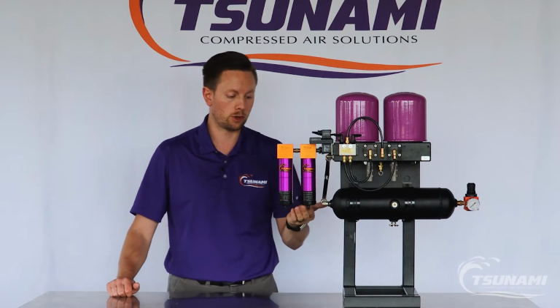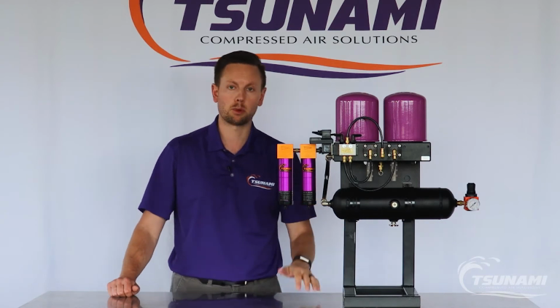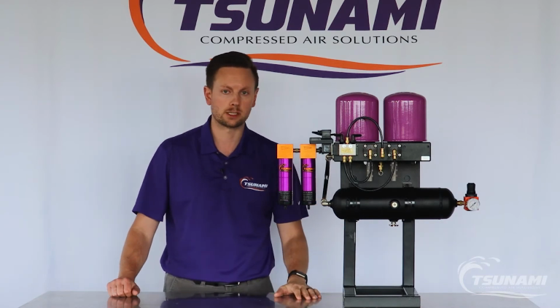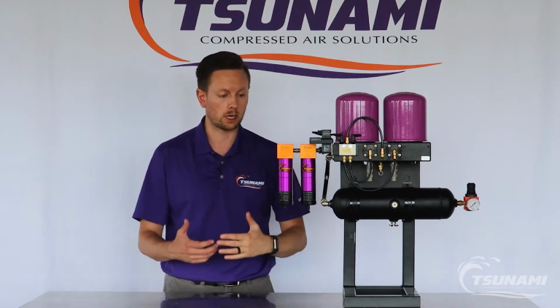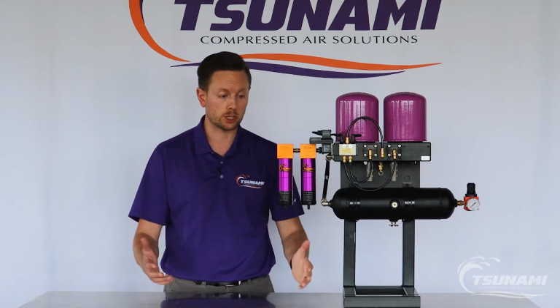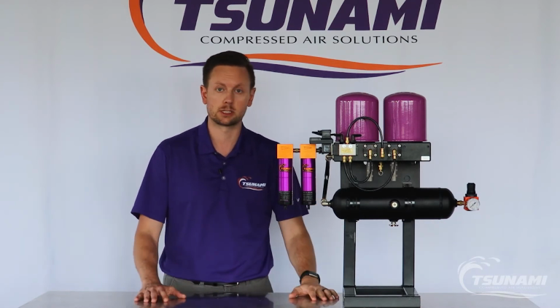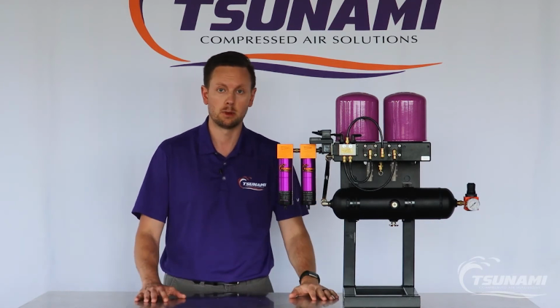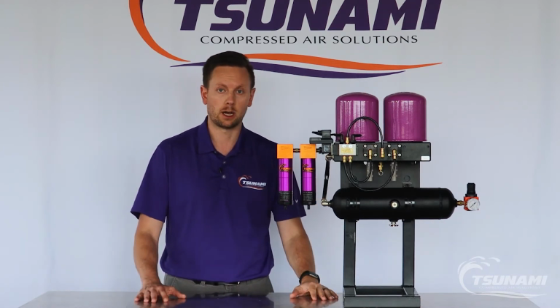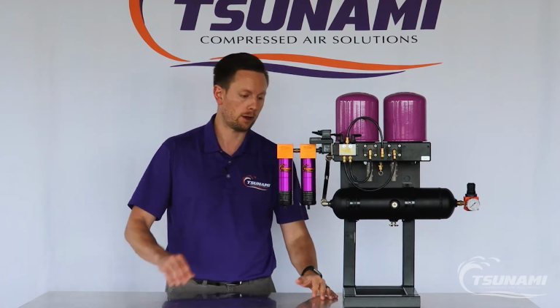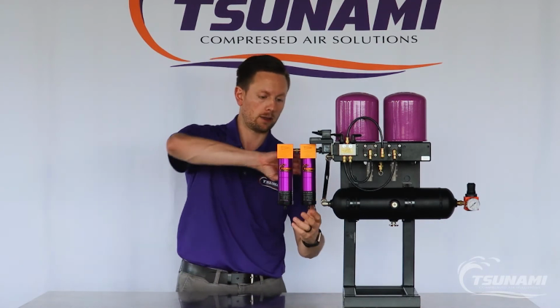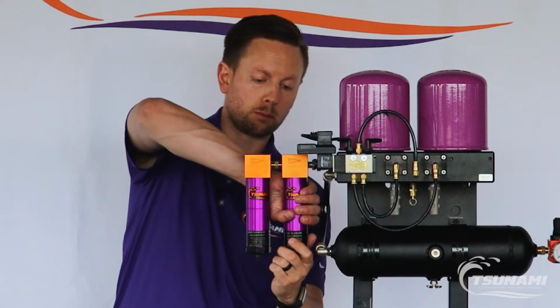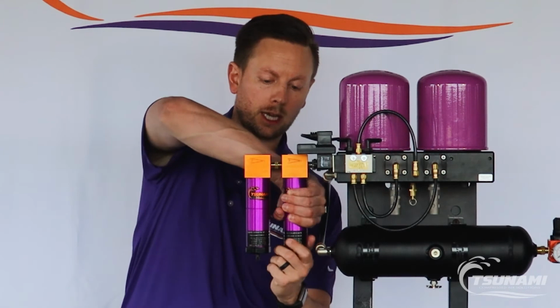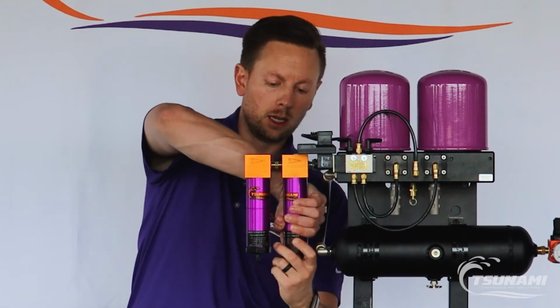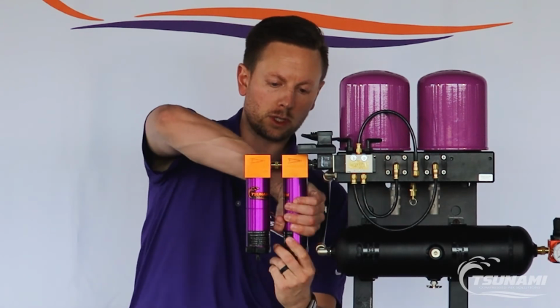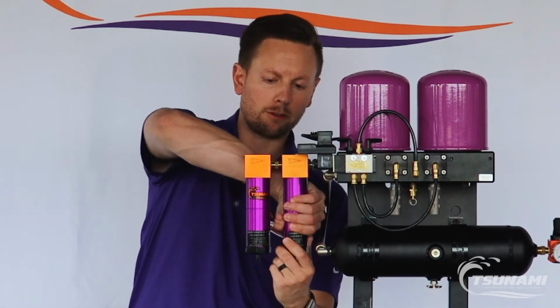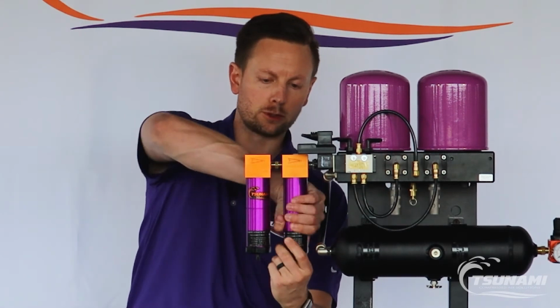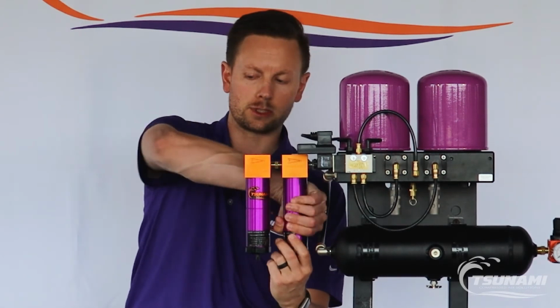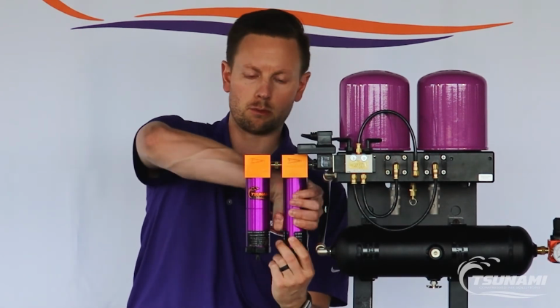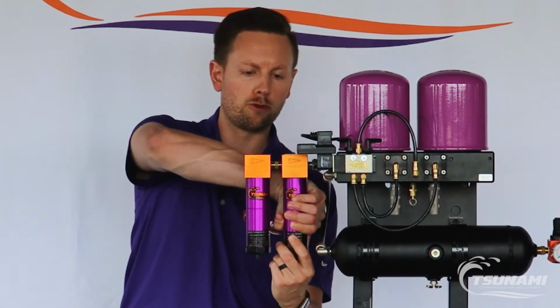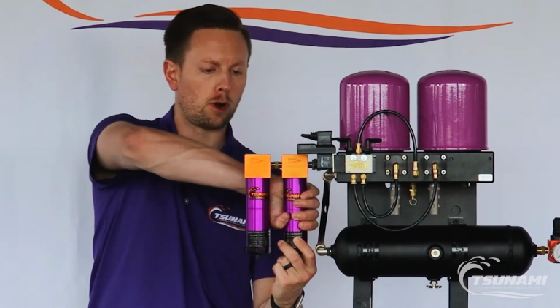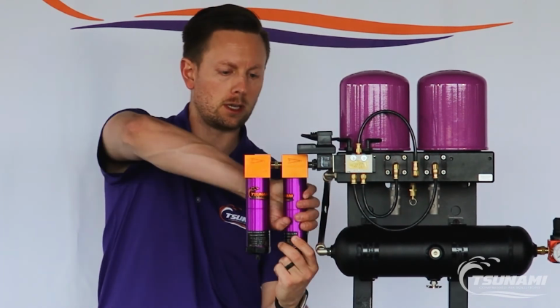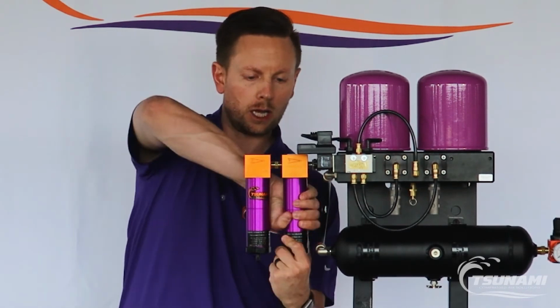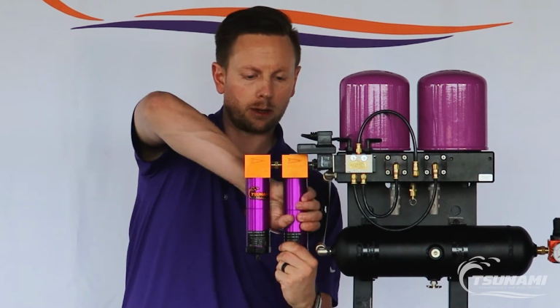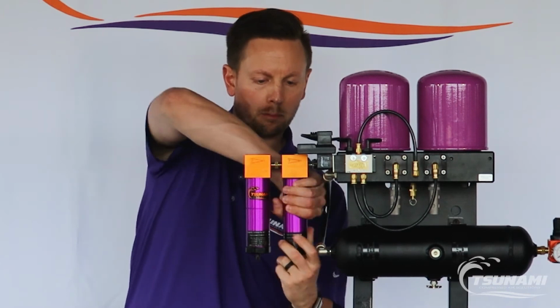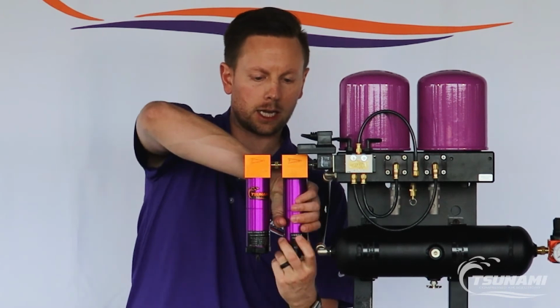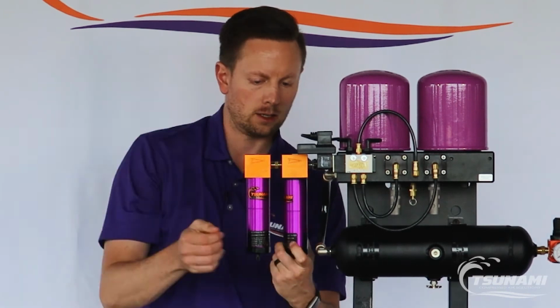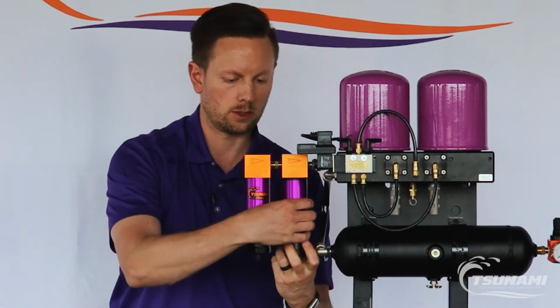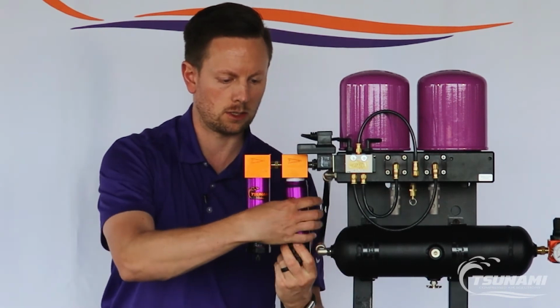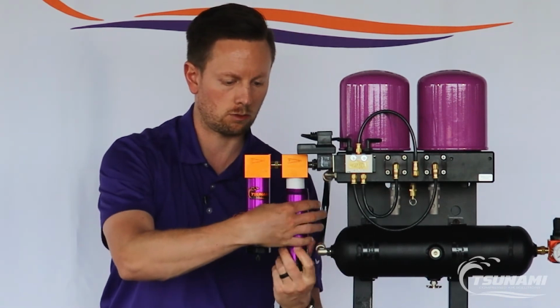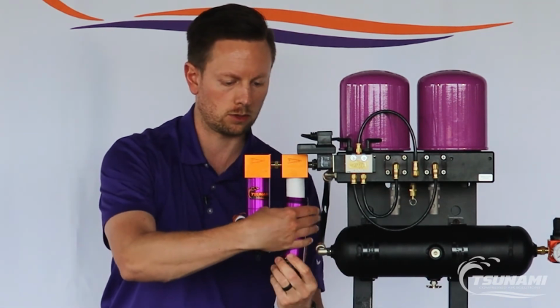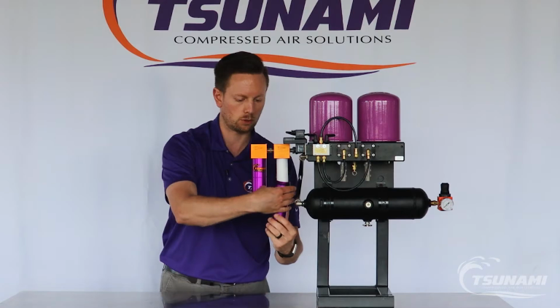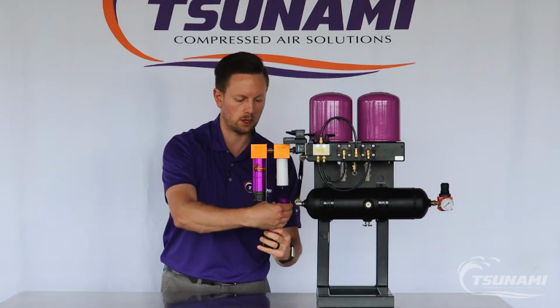So very simple process here — you want to depressurize your system right off the bat, and then you simply twist off the filter housing and remove it from the airline block. As you can see here it's just threaded, it'll twist away.